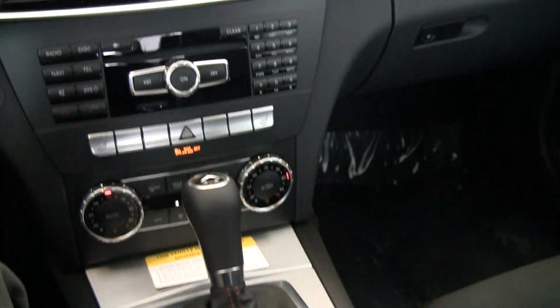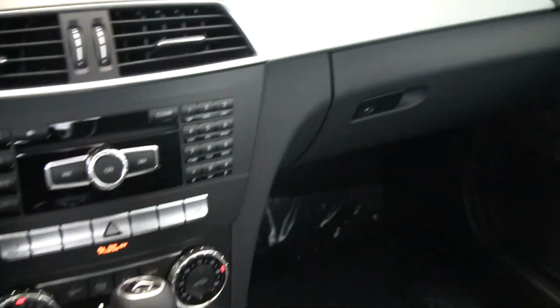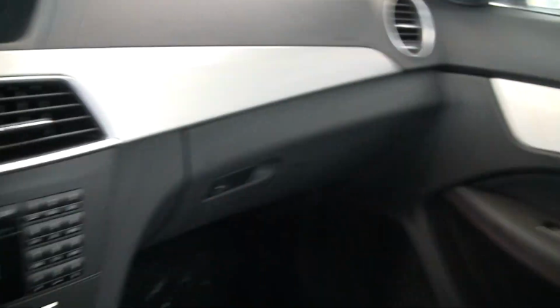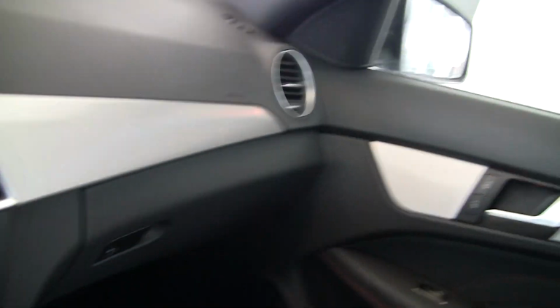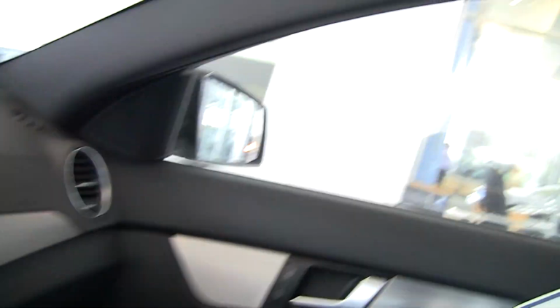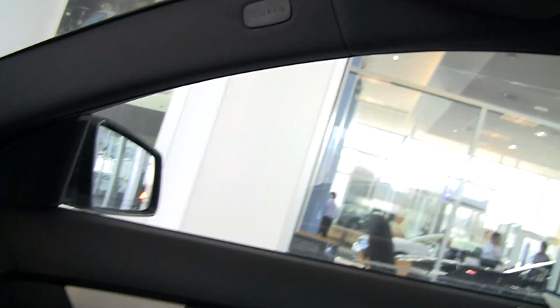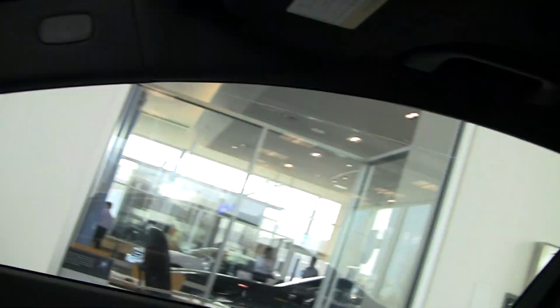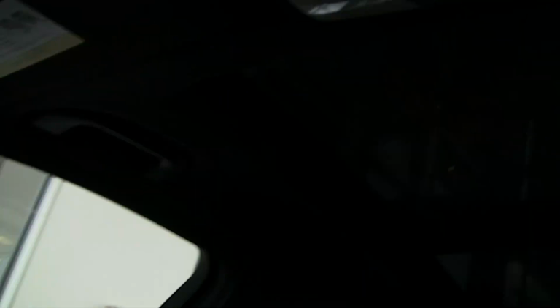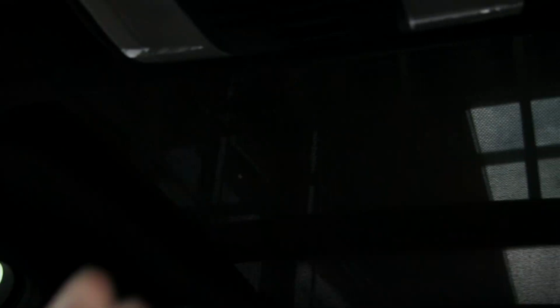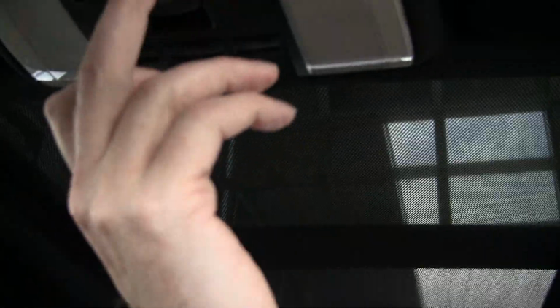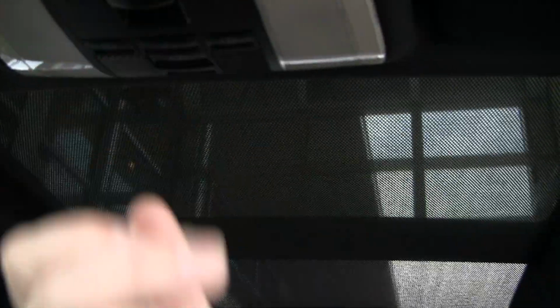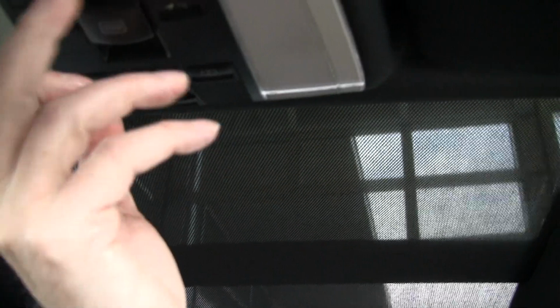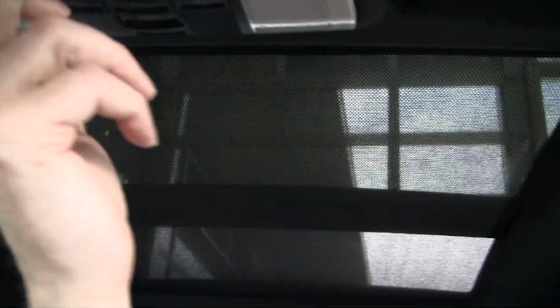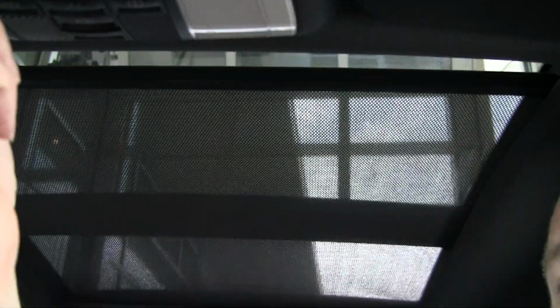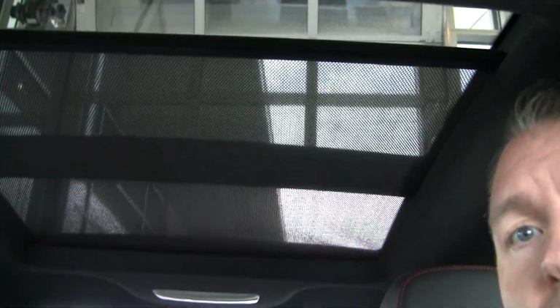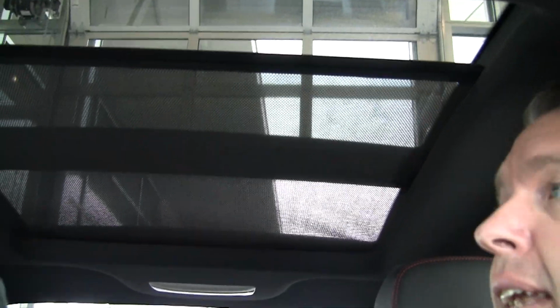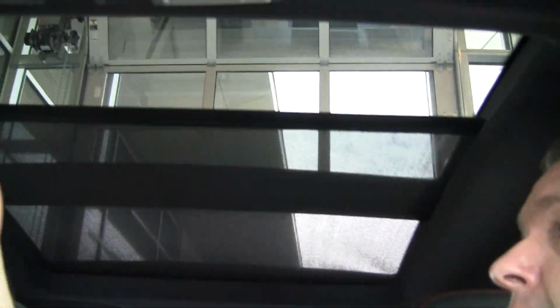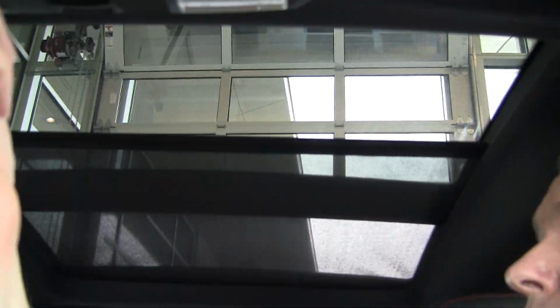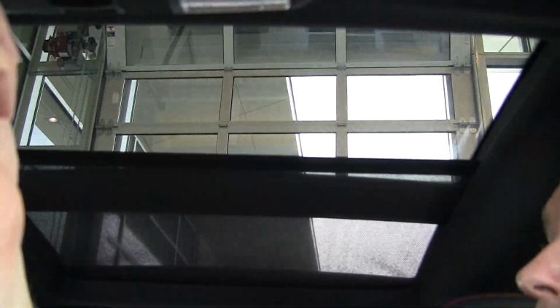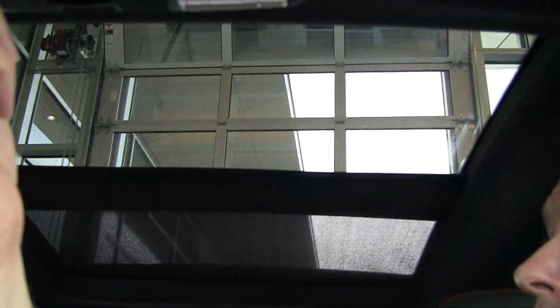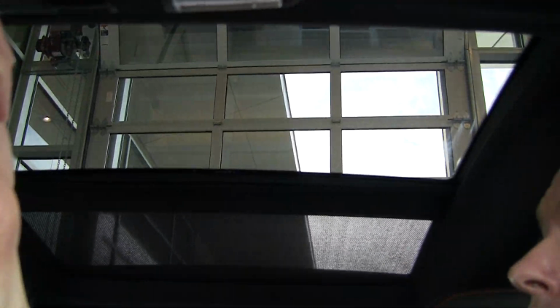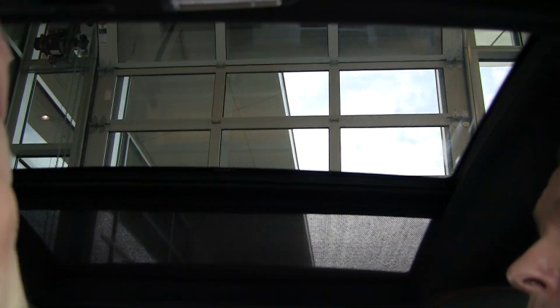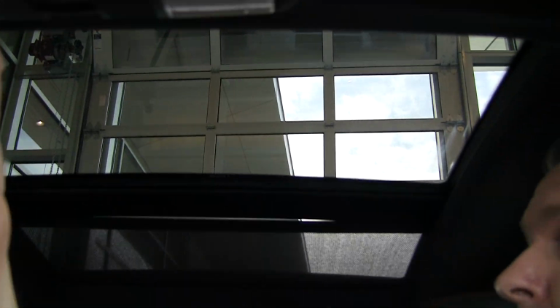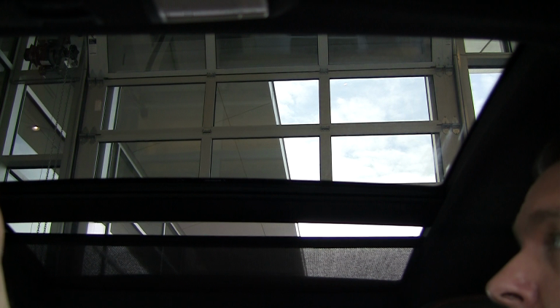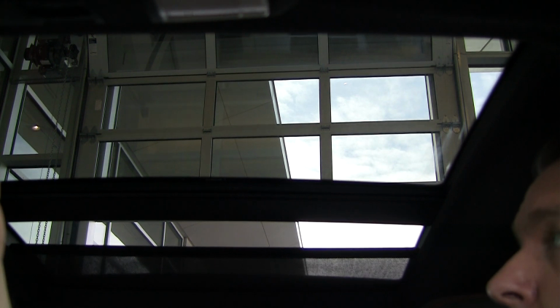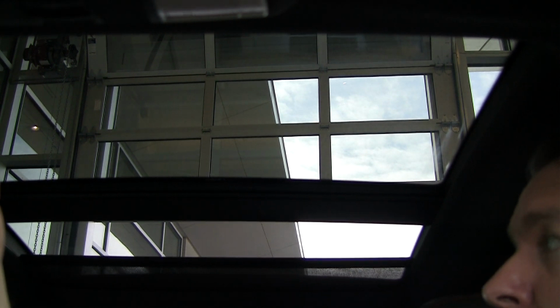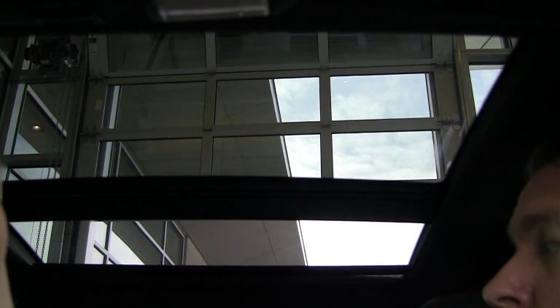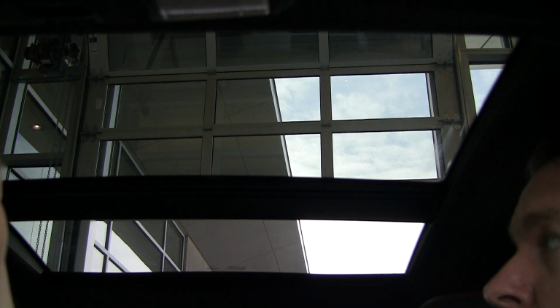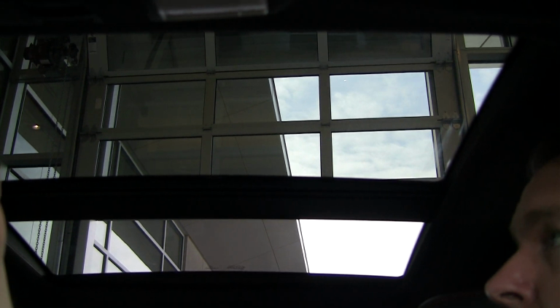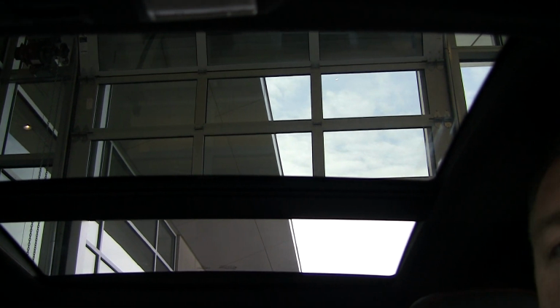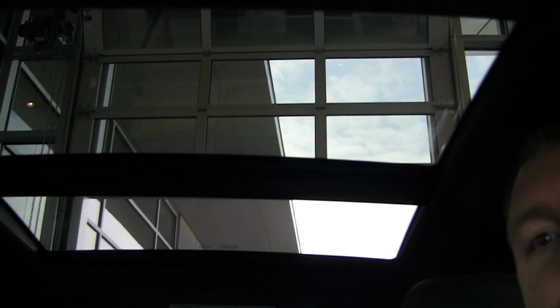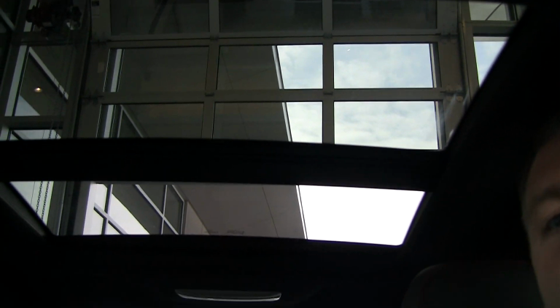One of my very favorite things about this car is the all-glass top. As I pull that, you can see how it opens up. Very, very beautiful.